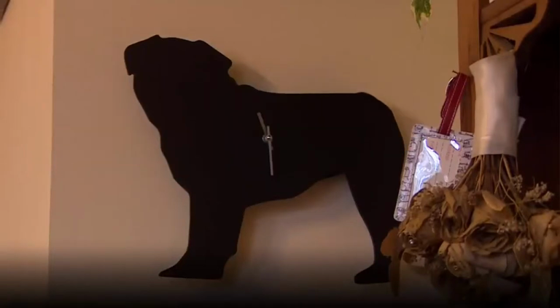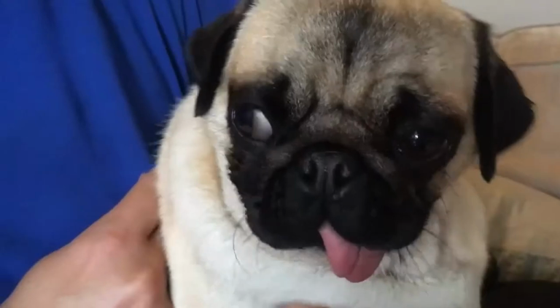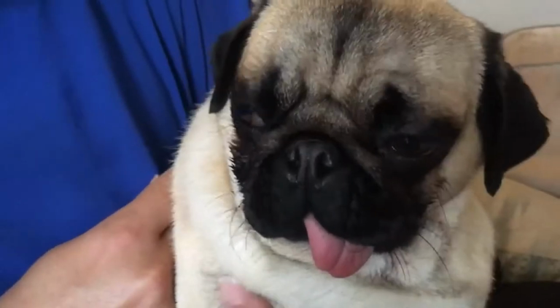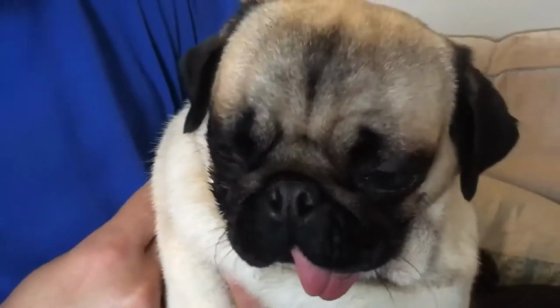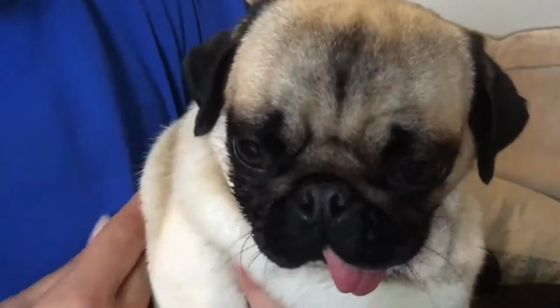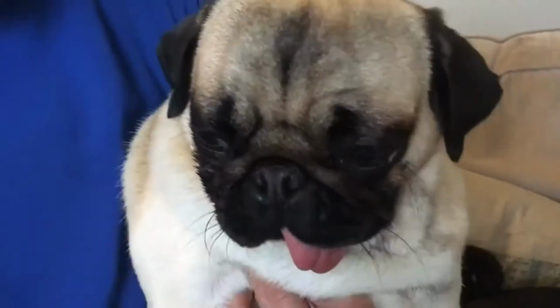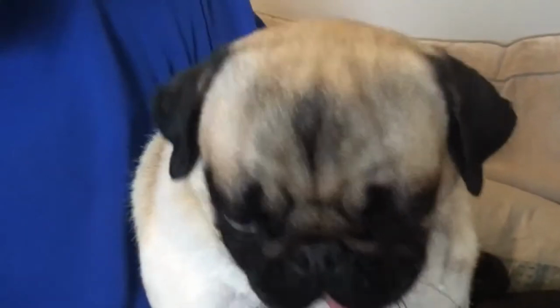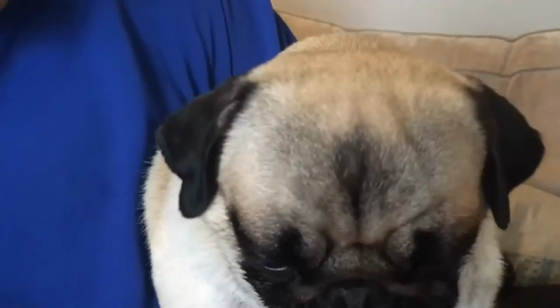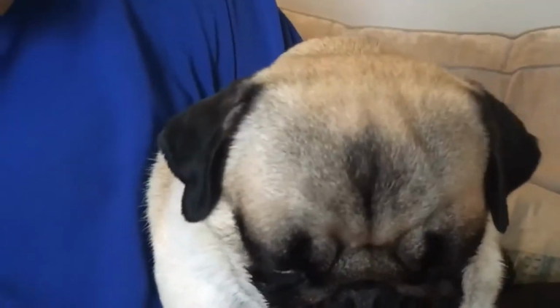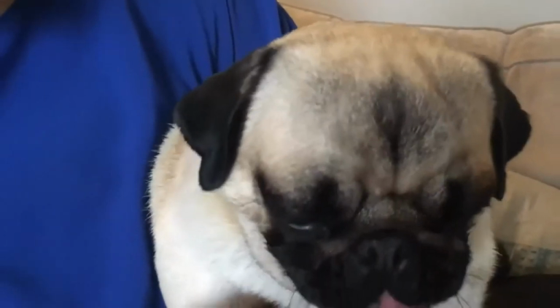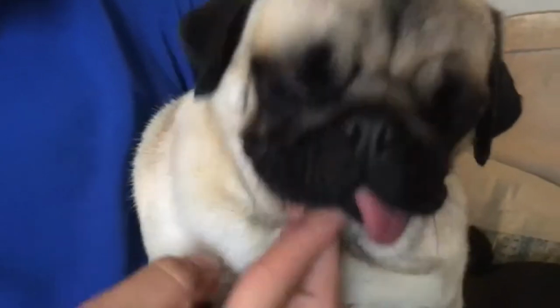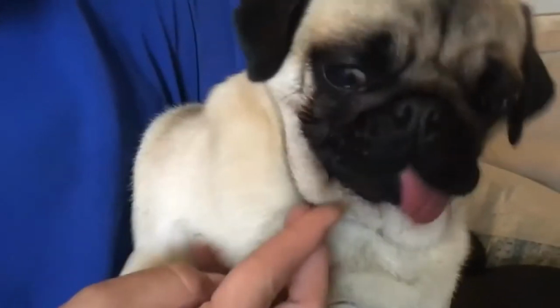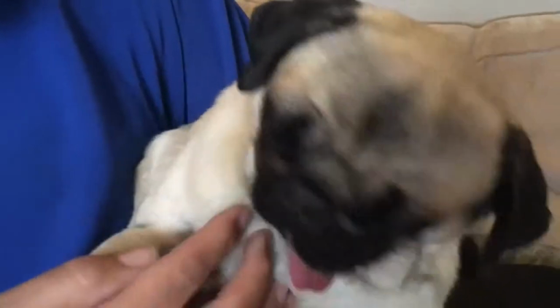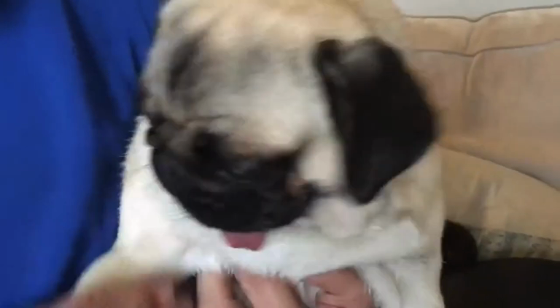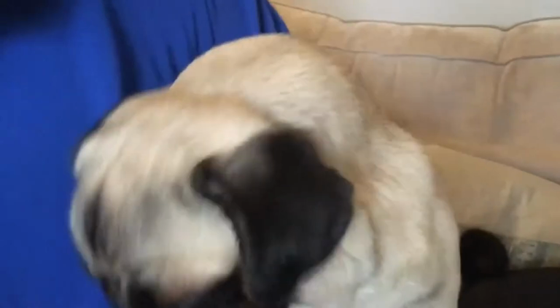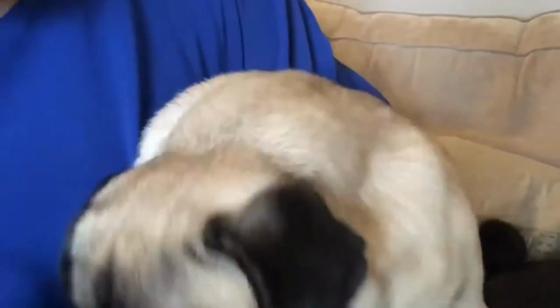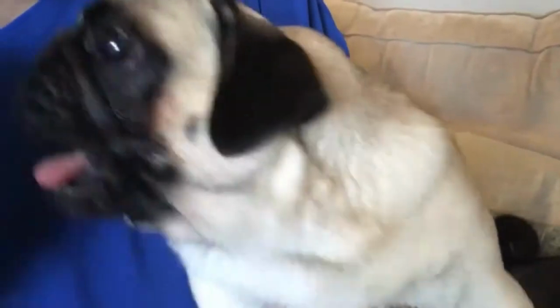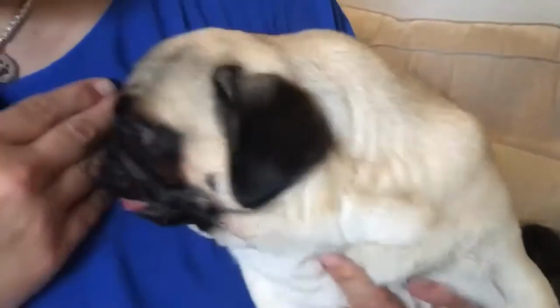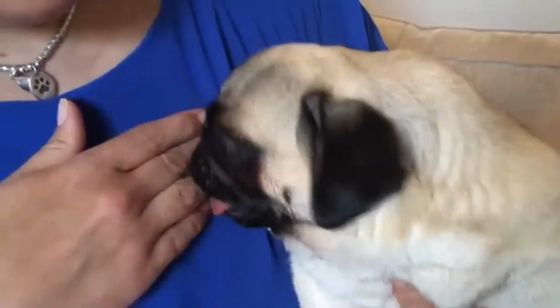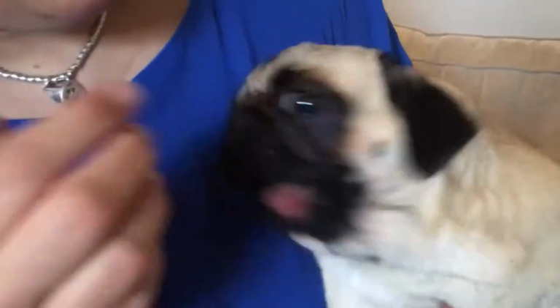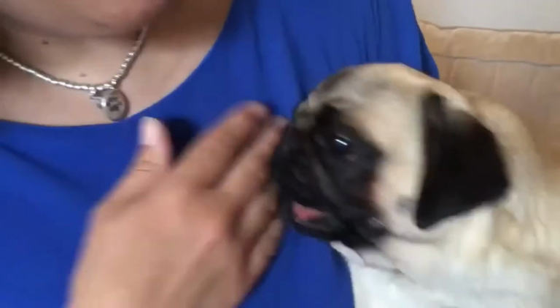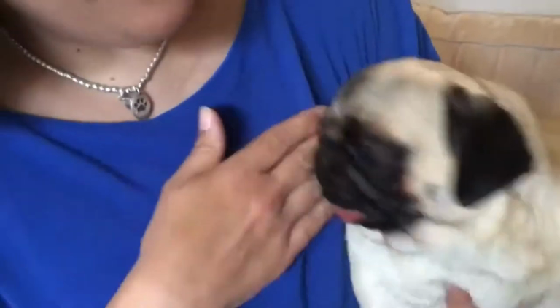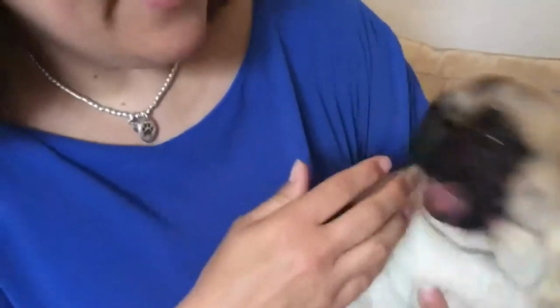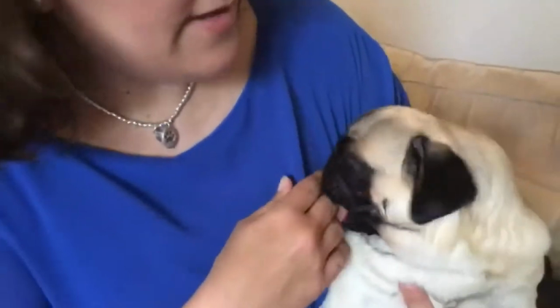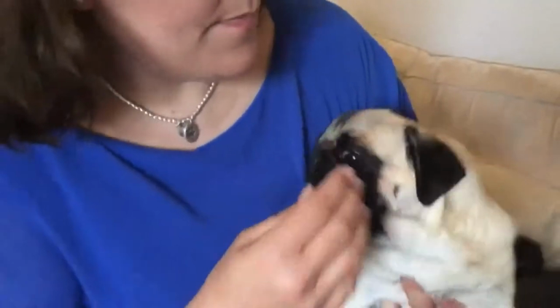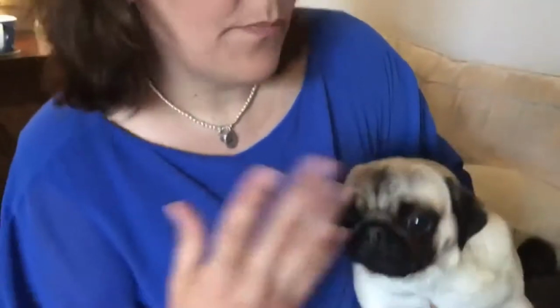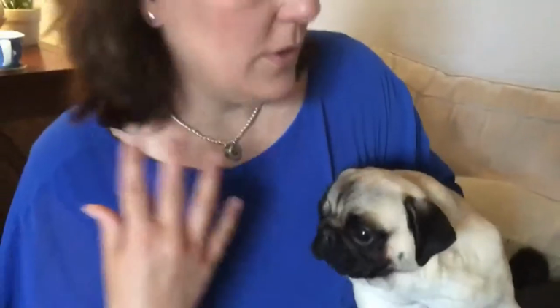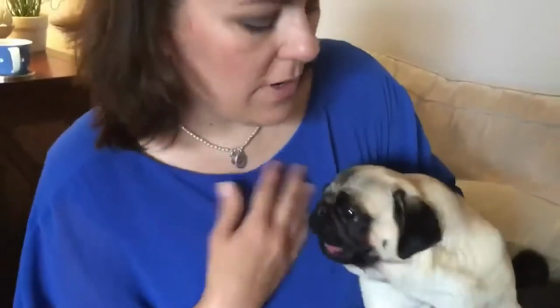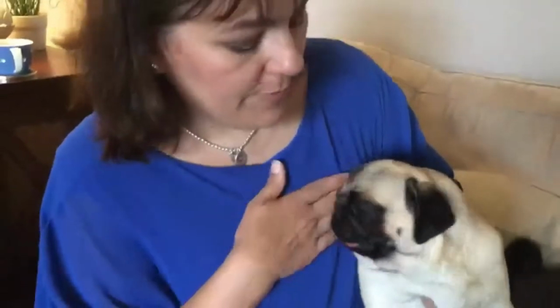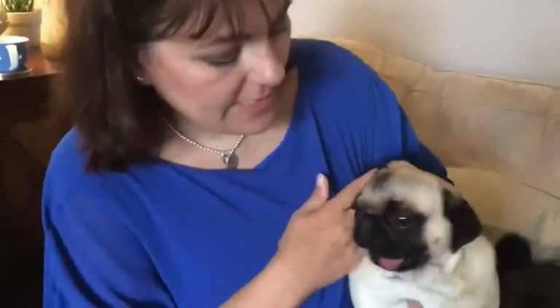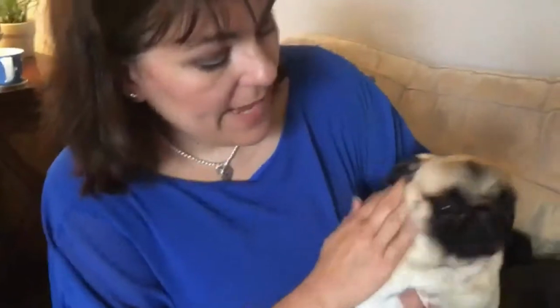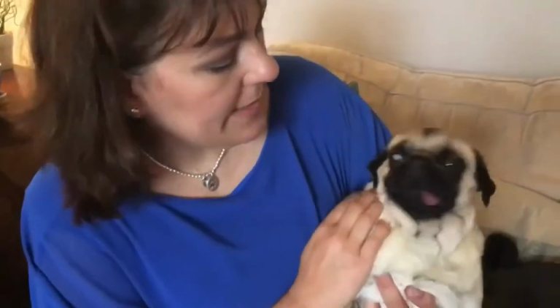This is Myrtle. As you can see, Myrtle's got her little tongue sticking out. That's not ideal. It's where her face has shrunk through breeding — bad breeding.